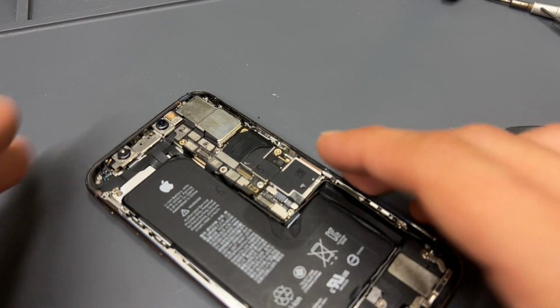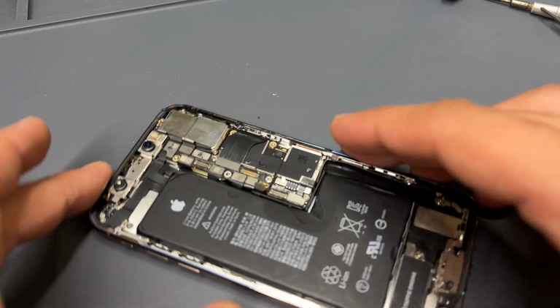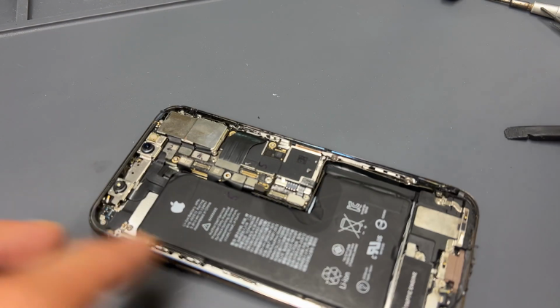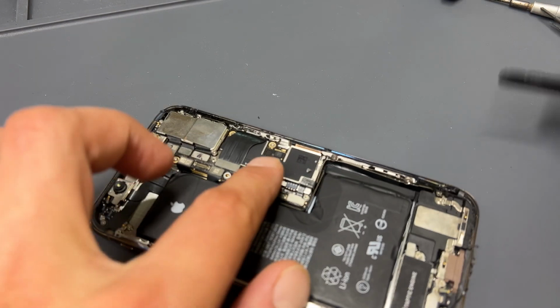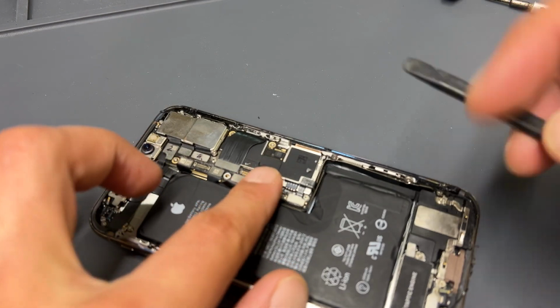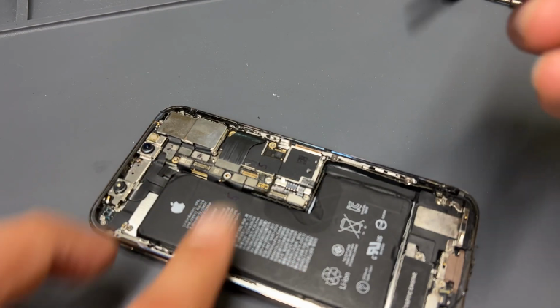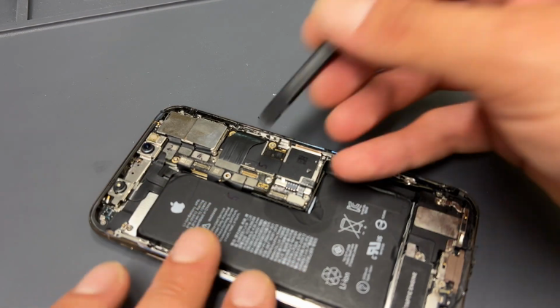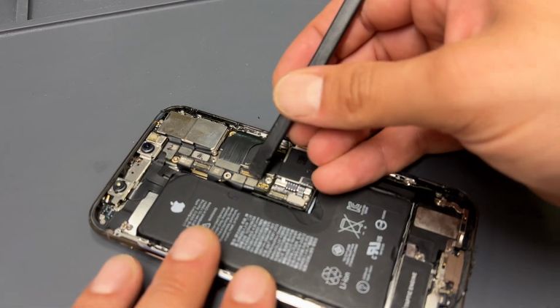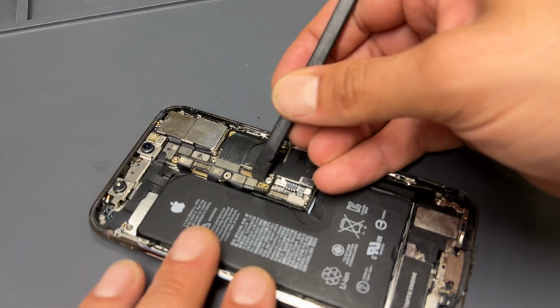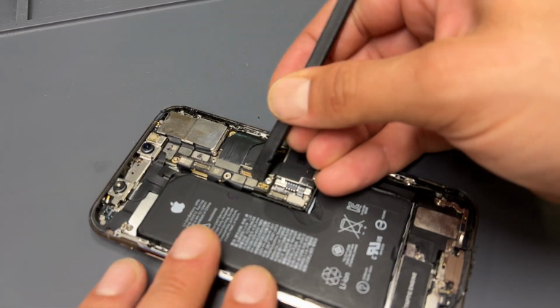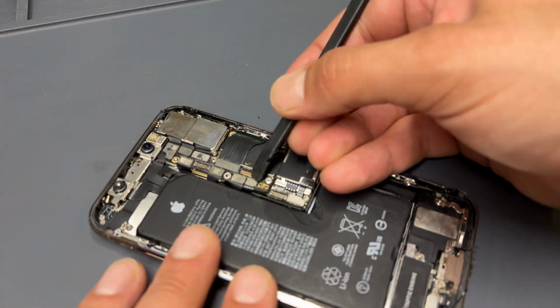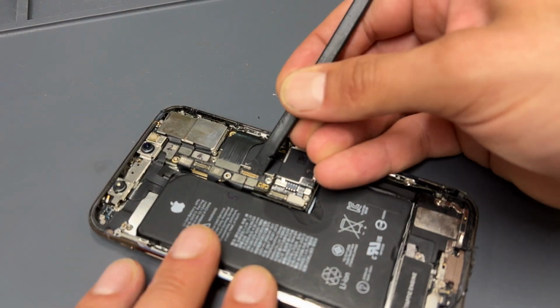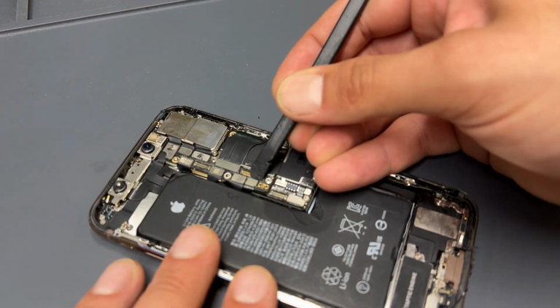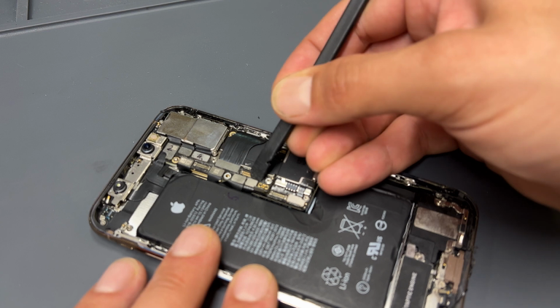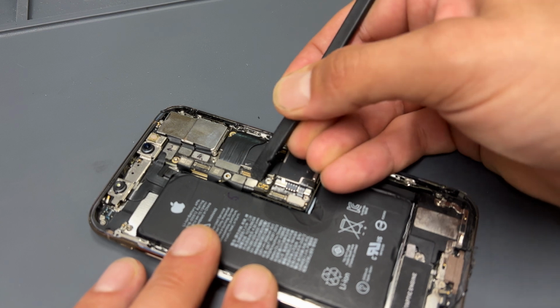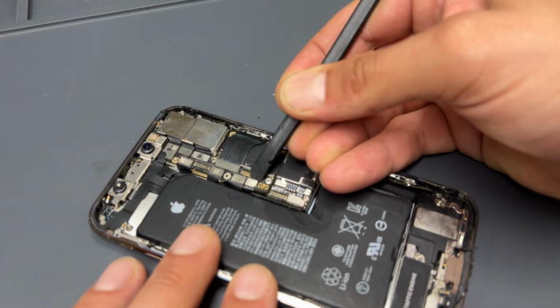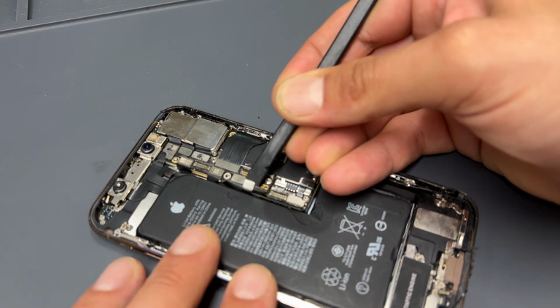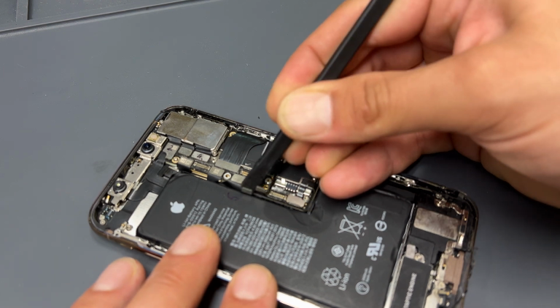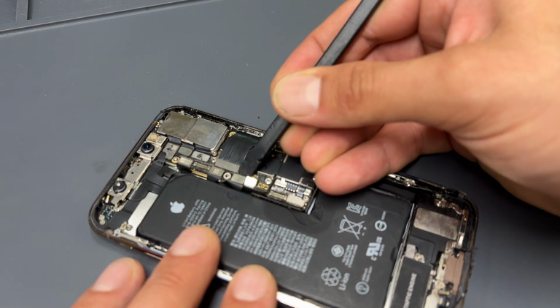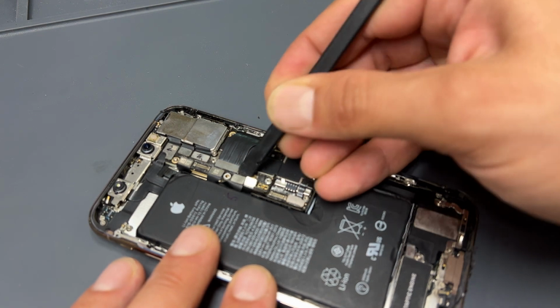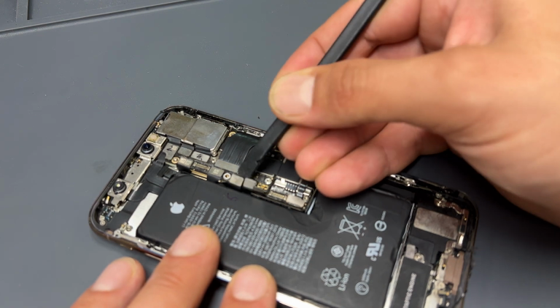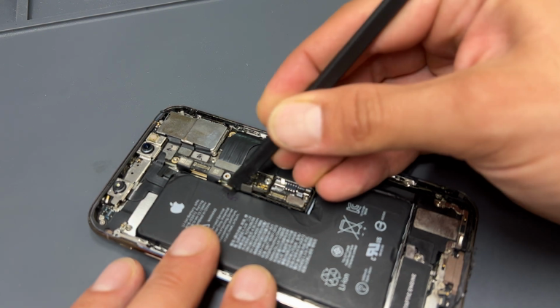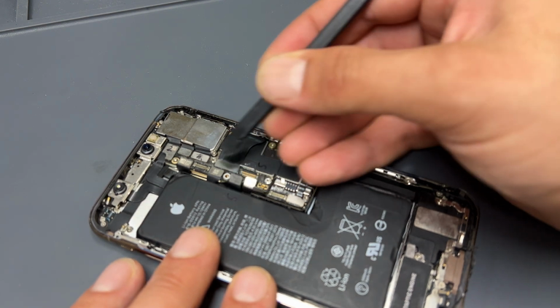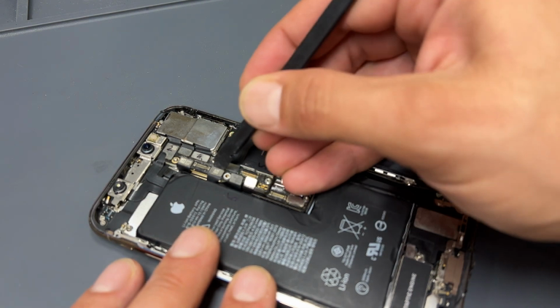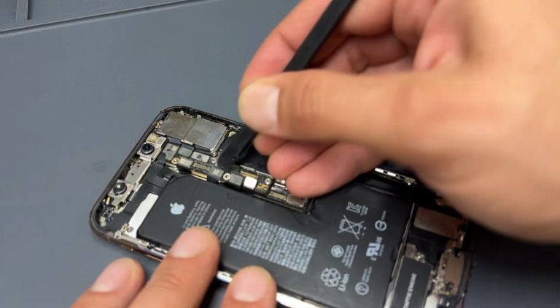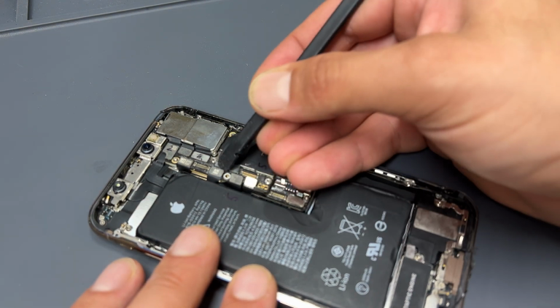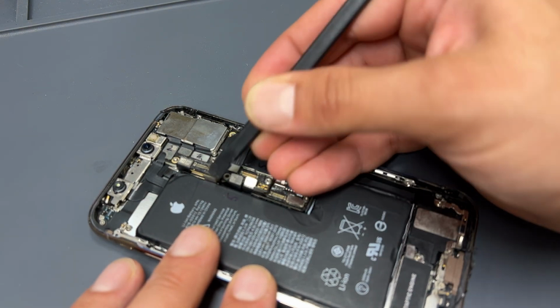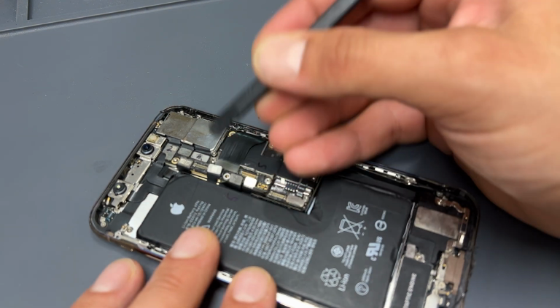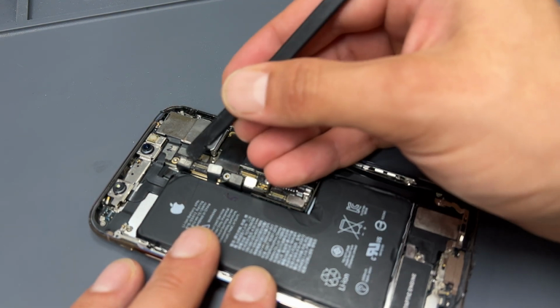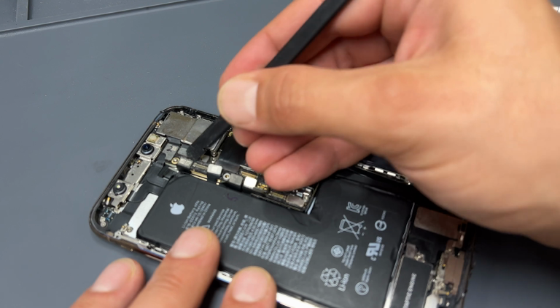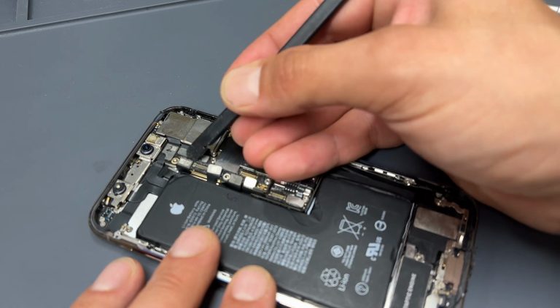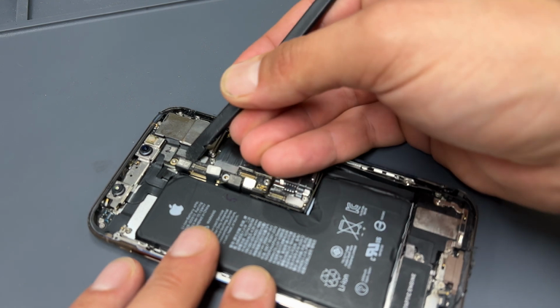To remove the charging port on this one, you do need to remove the logic board from the phone, so use the plastic prying tool to disconnect all the flex cables that are attached to the motherboard.